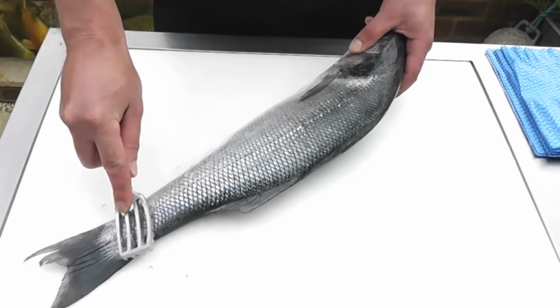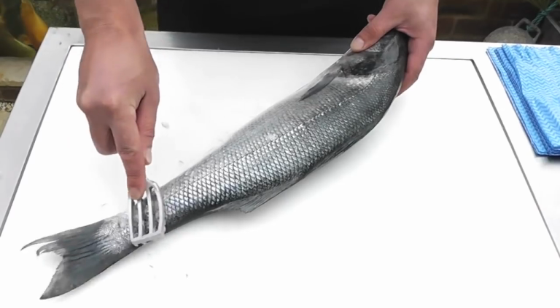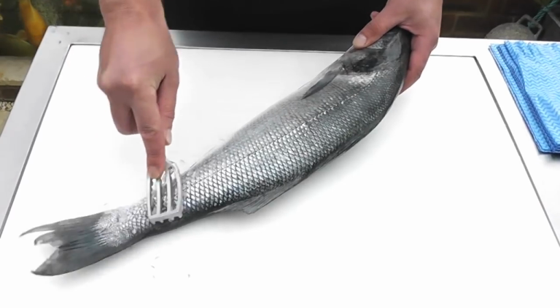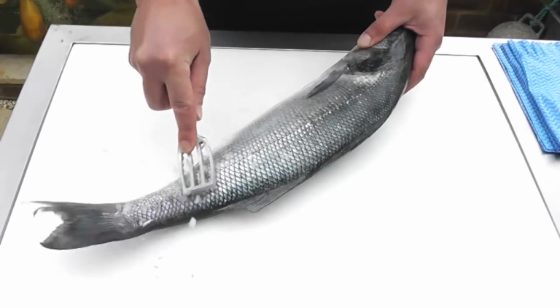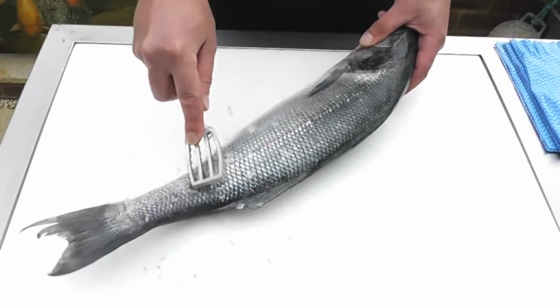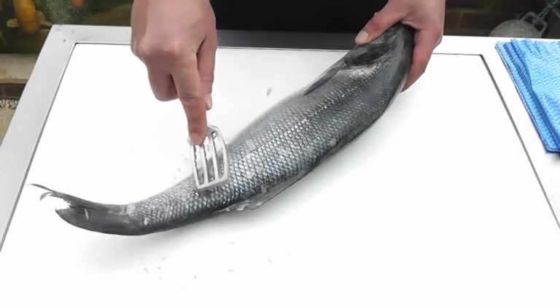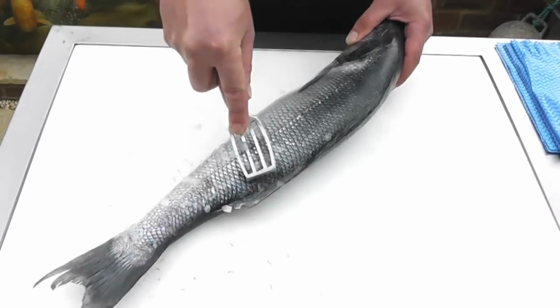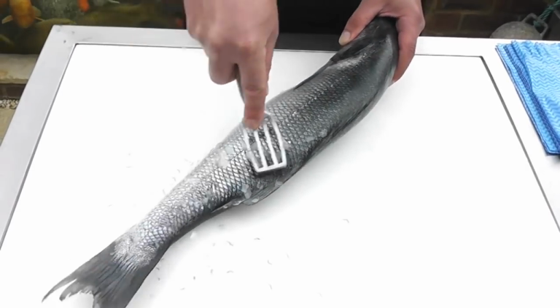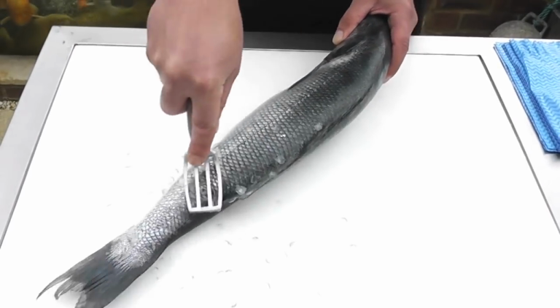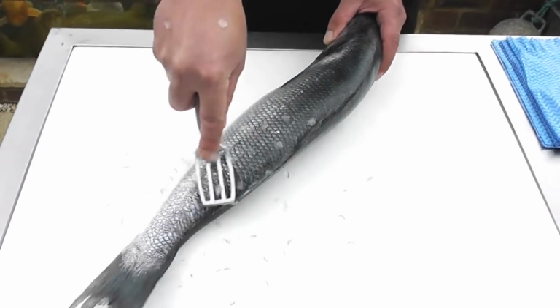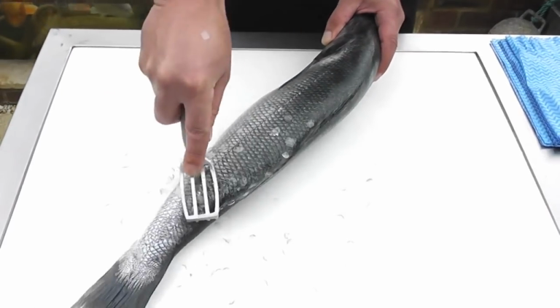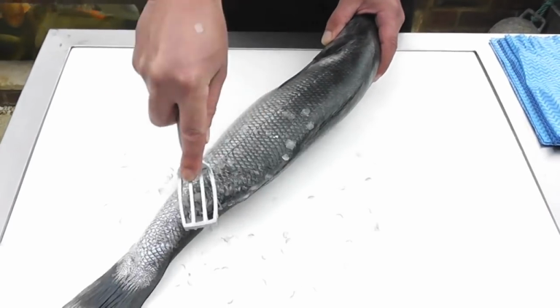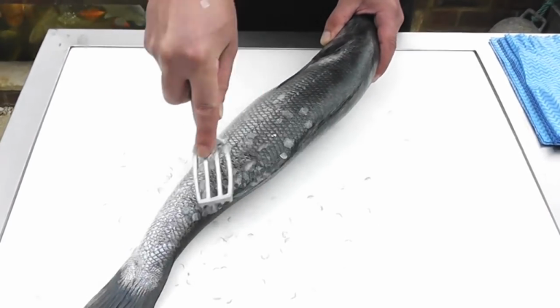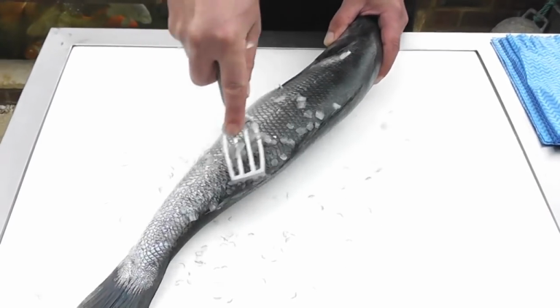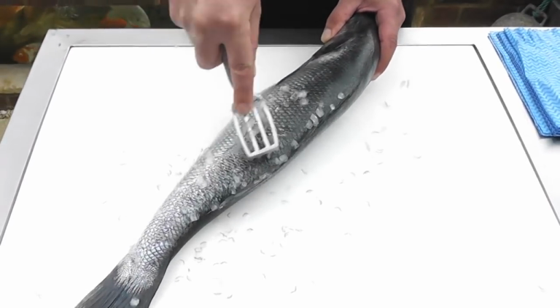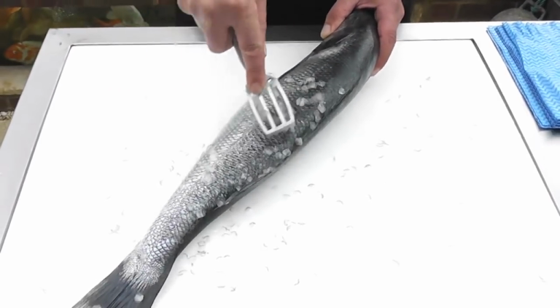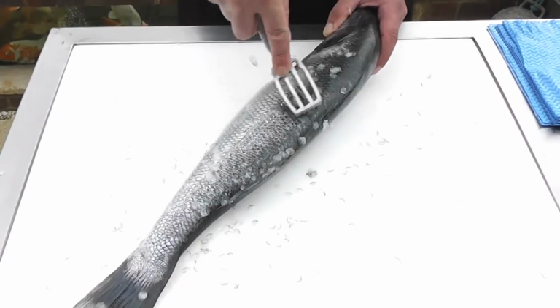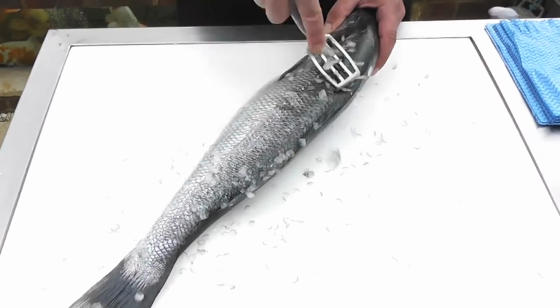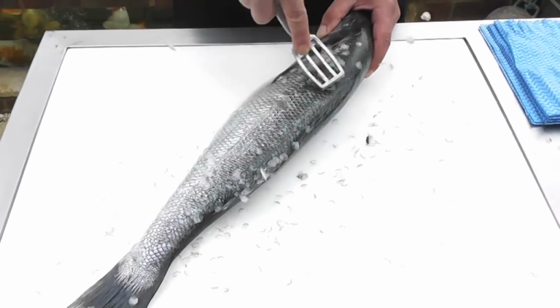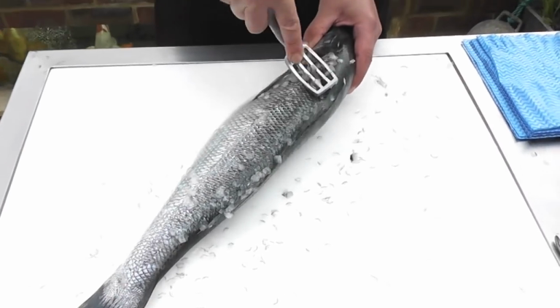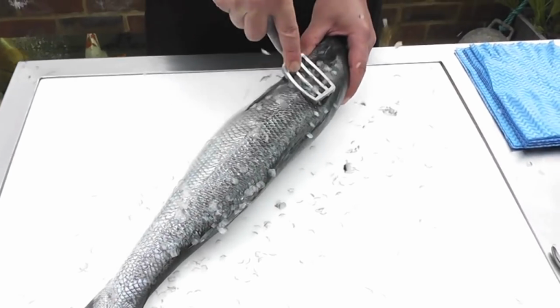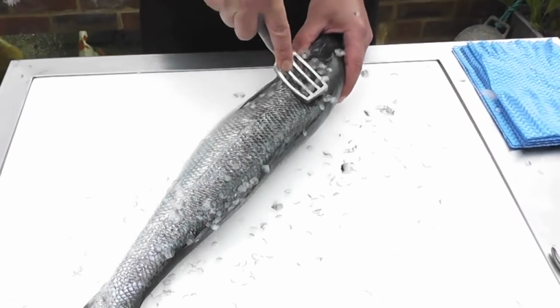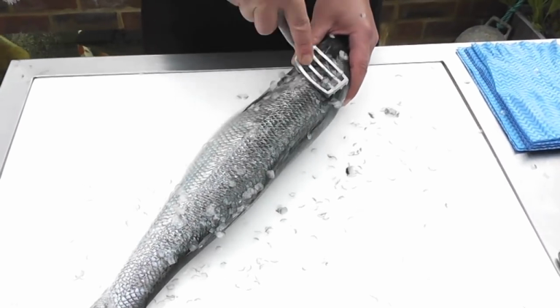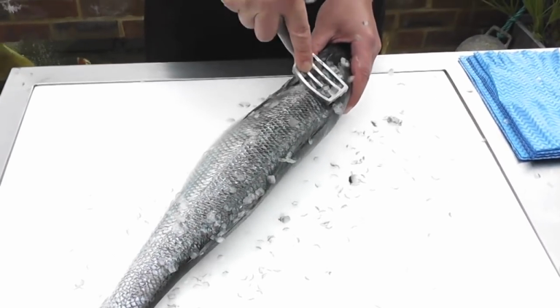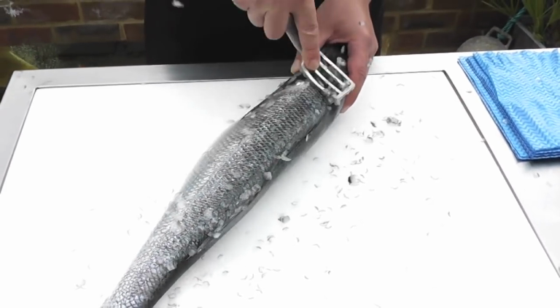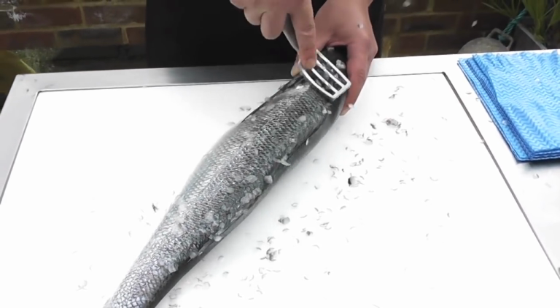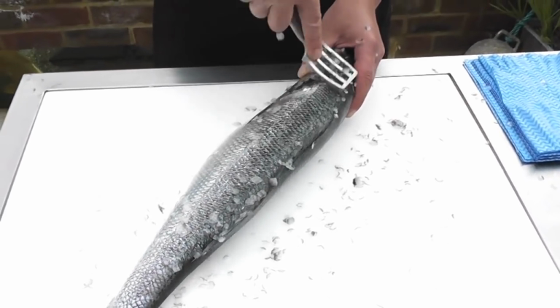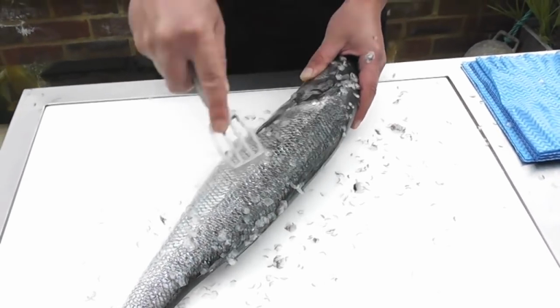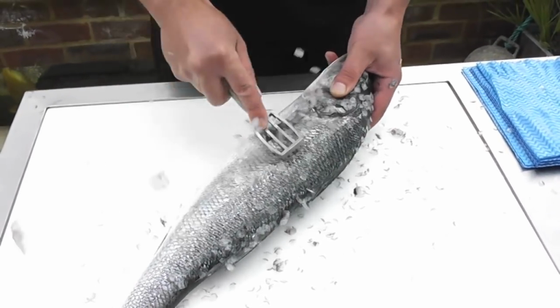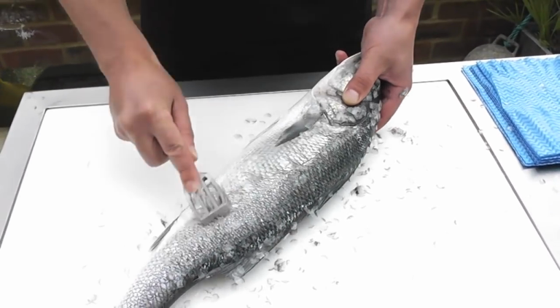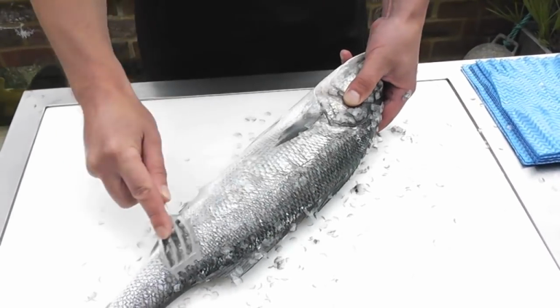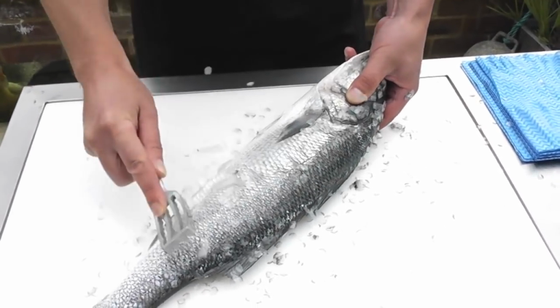Hold the fish by the head and just slowly start at the tail and work up the back of the fish, removing the scales. It's not a hard job to do, it's just quite messy.